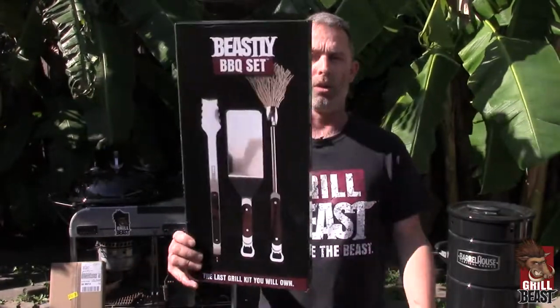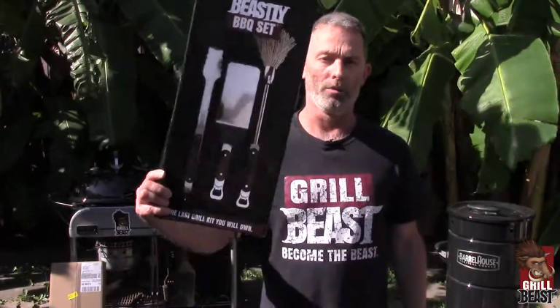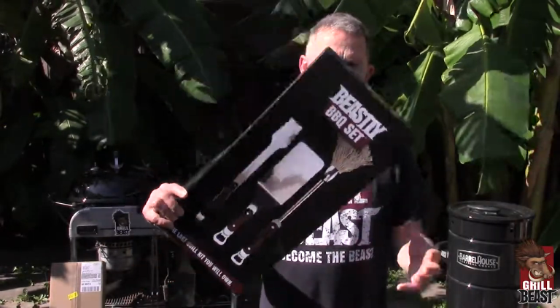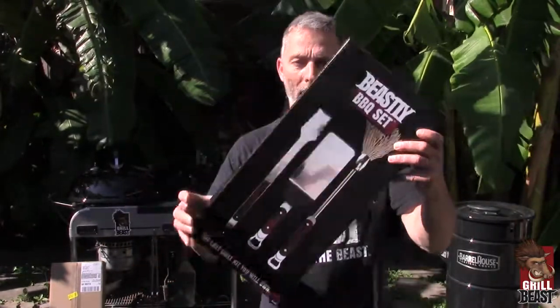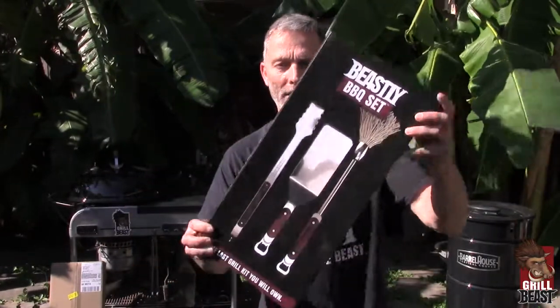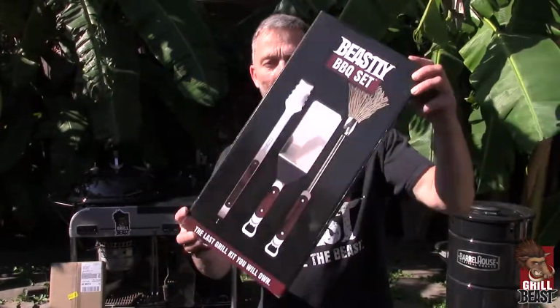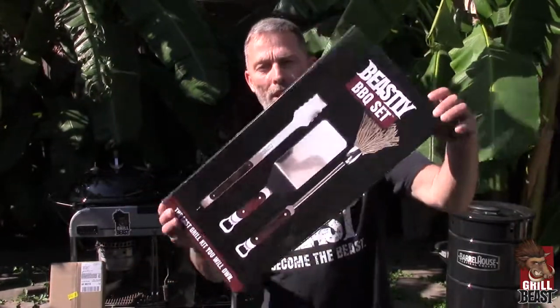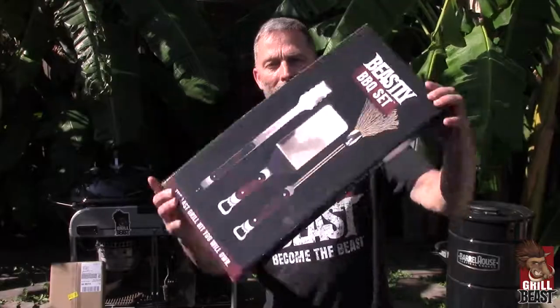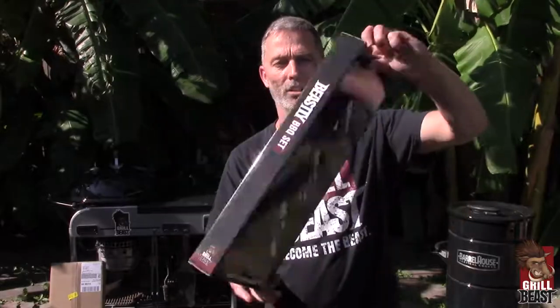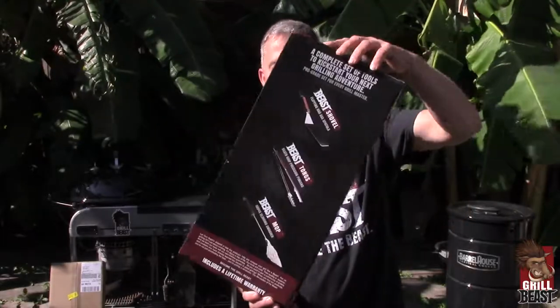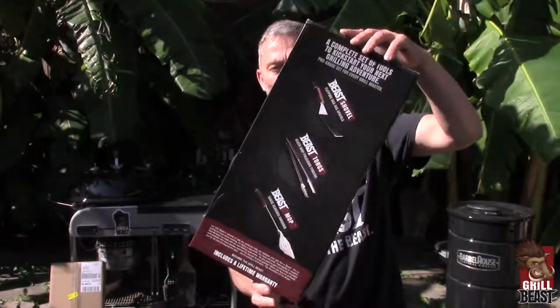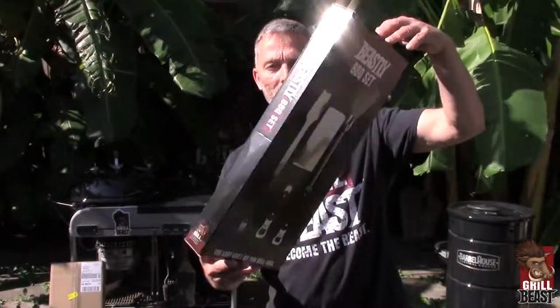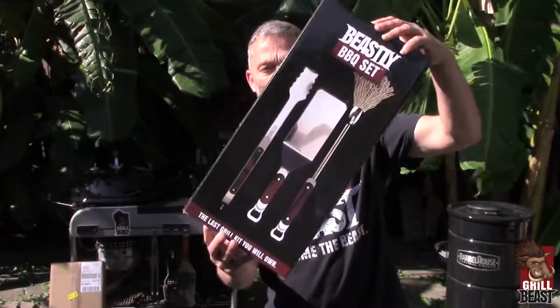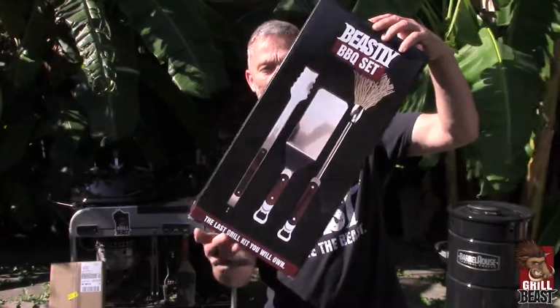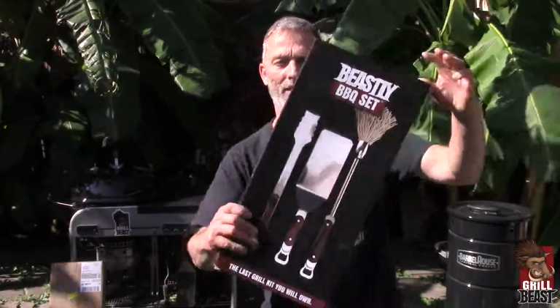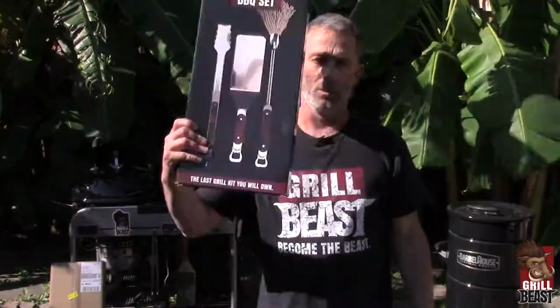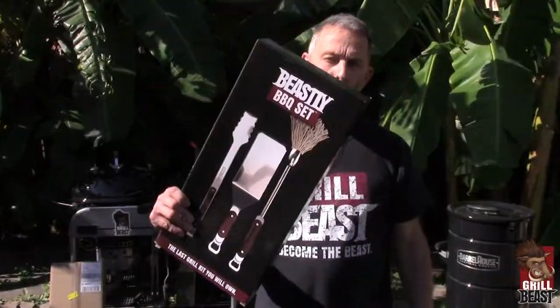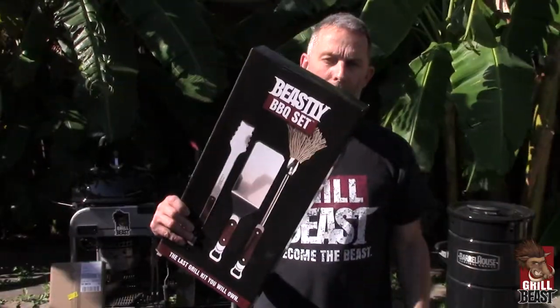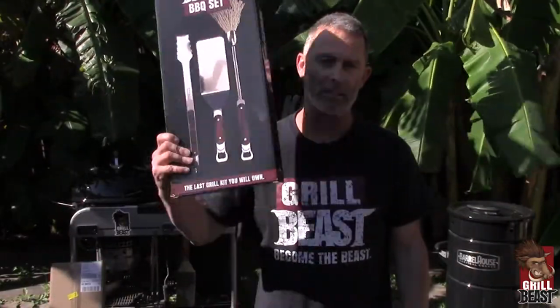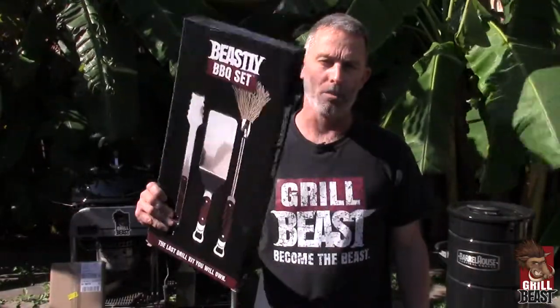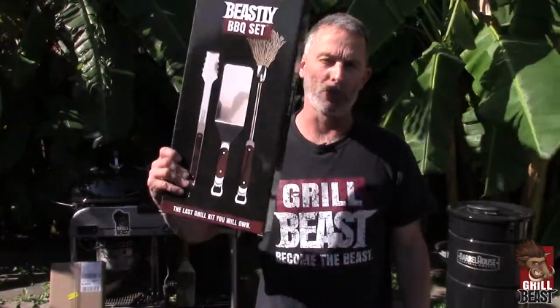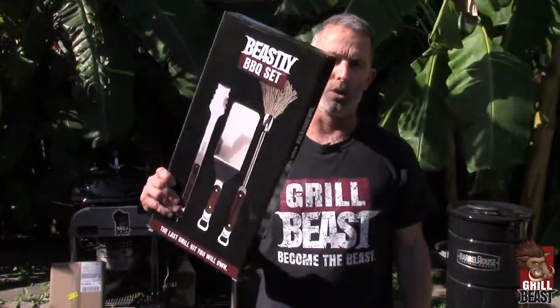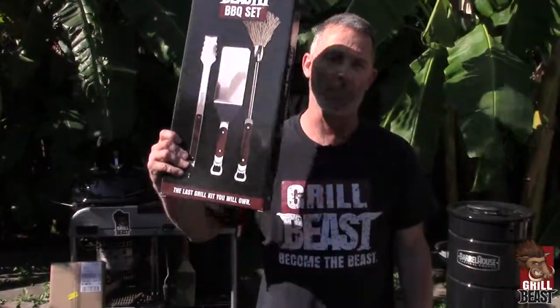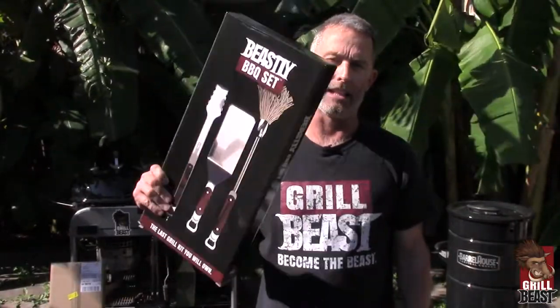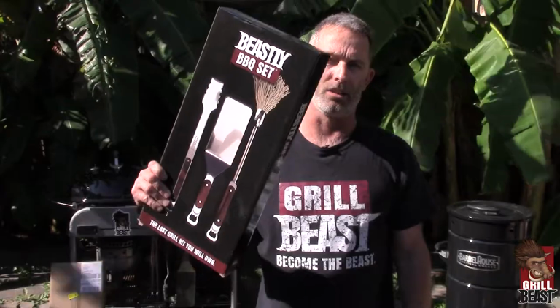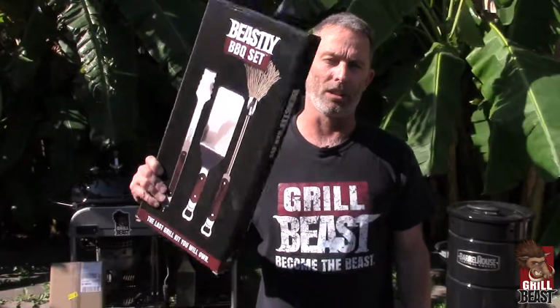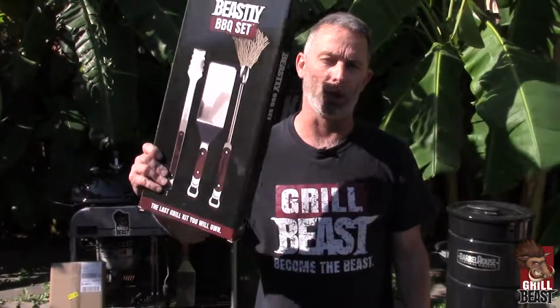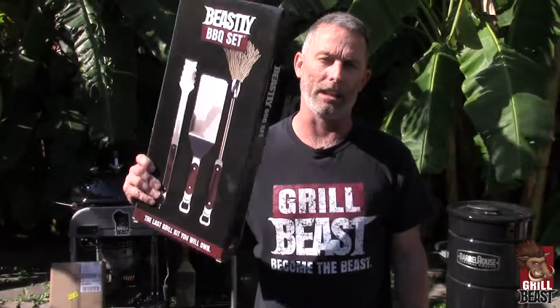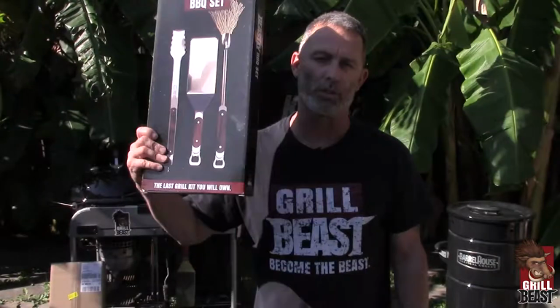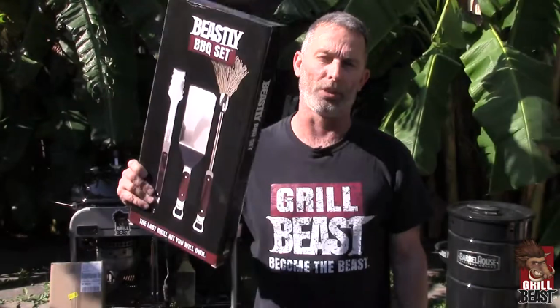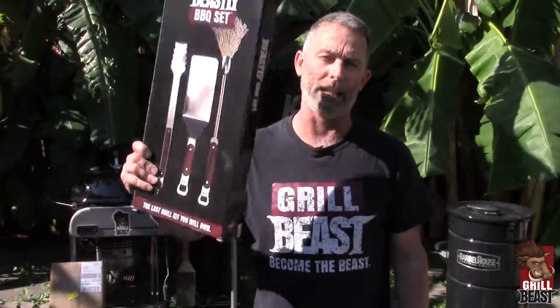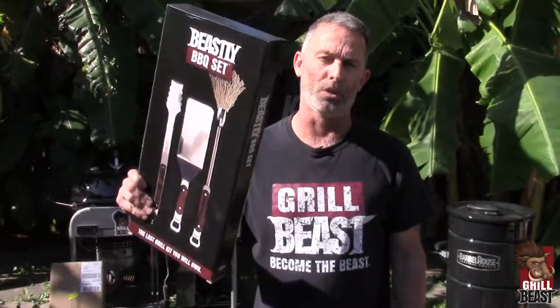So first, obviously it's going to come in a badass looking box, it's going to give you some details. When you open the box, make sure you look for the insert — it's going to tell you how to get your free ebook.